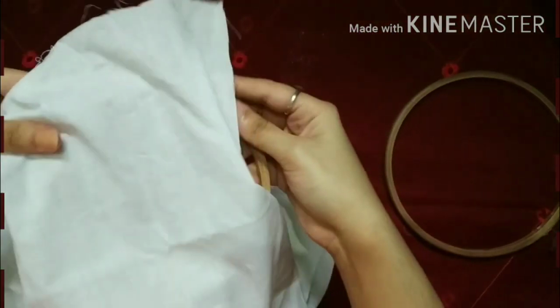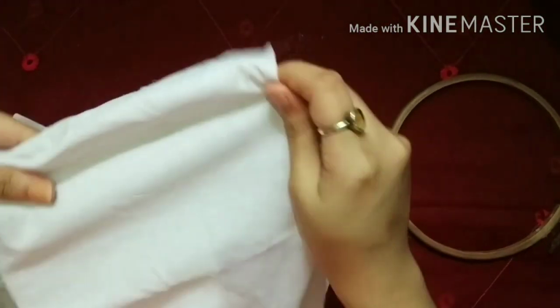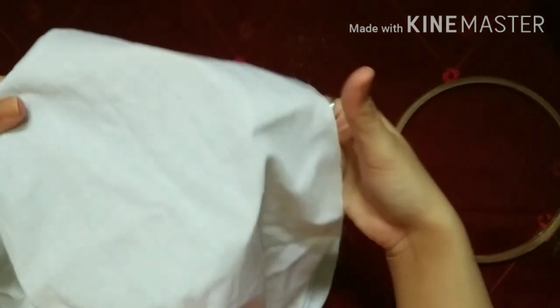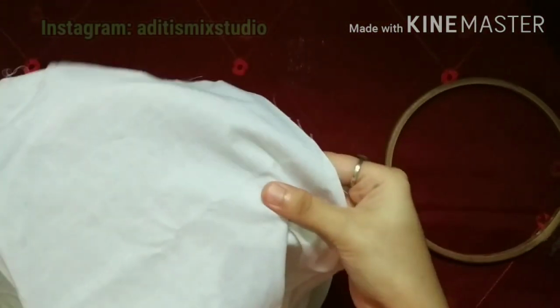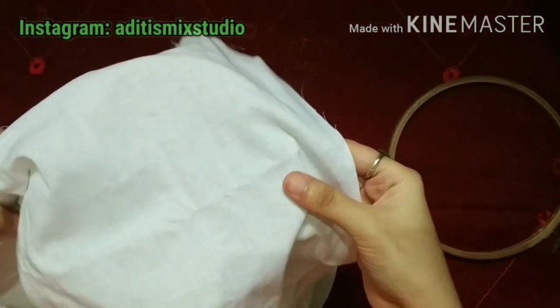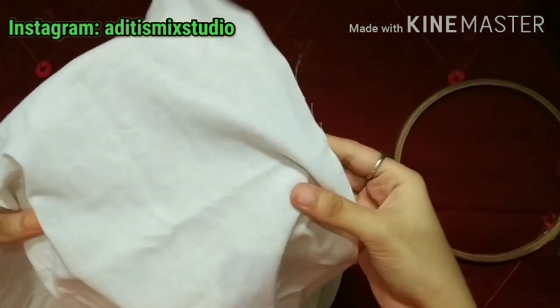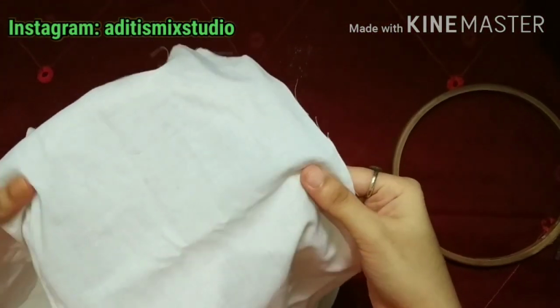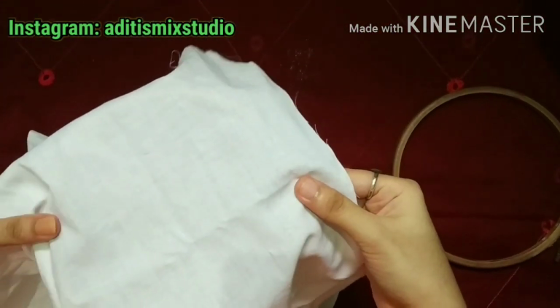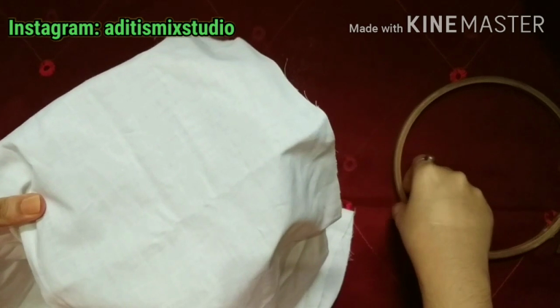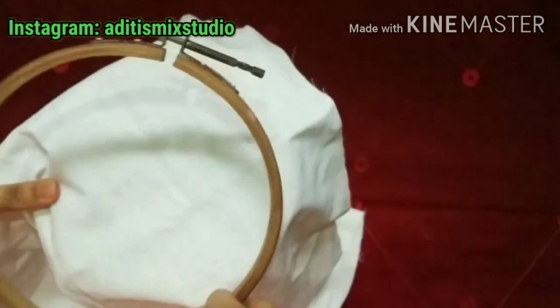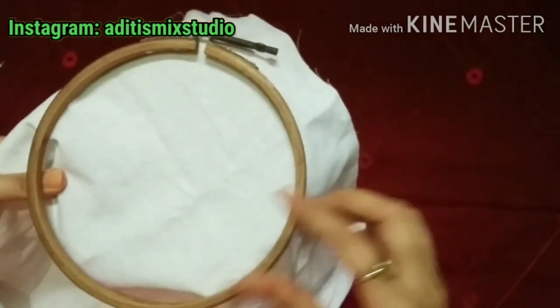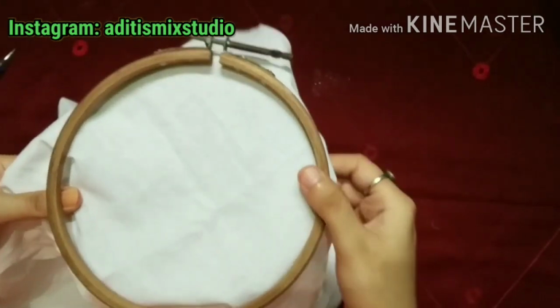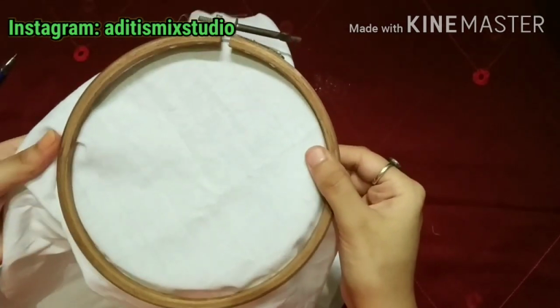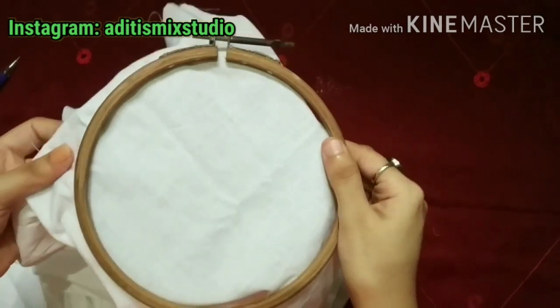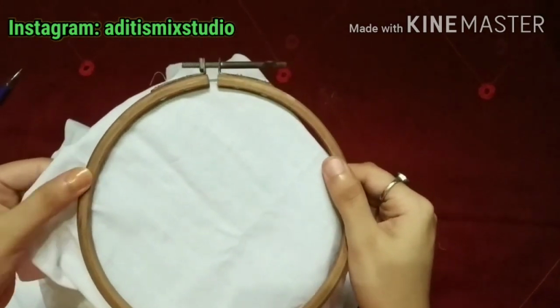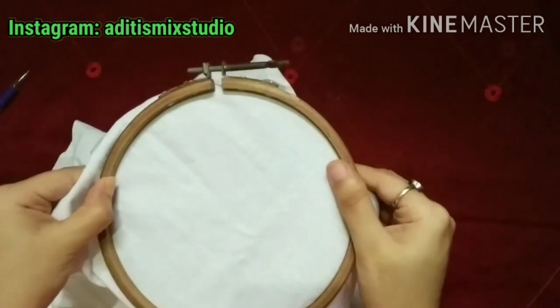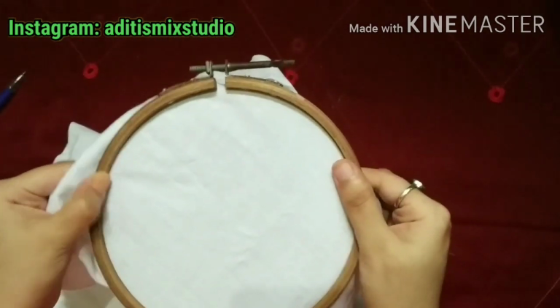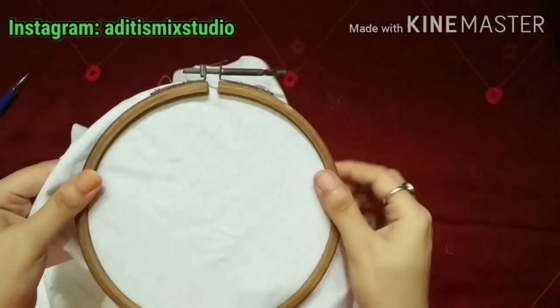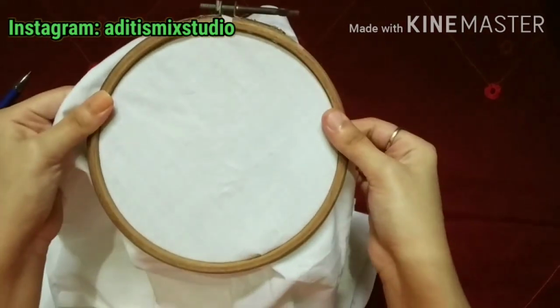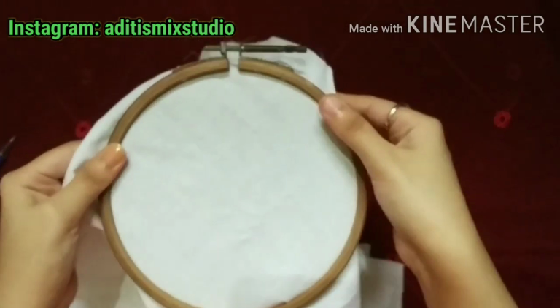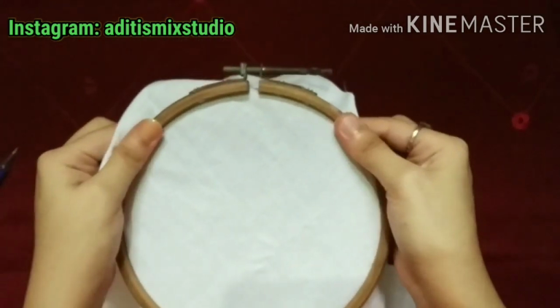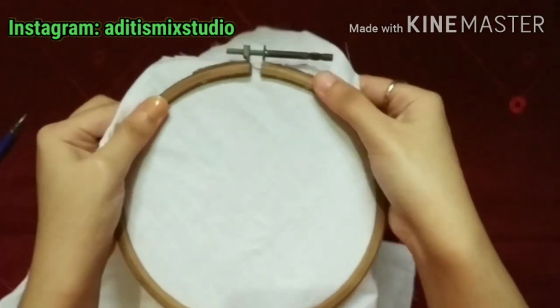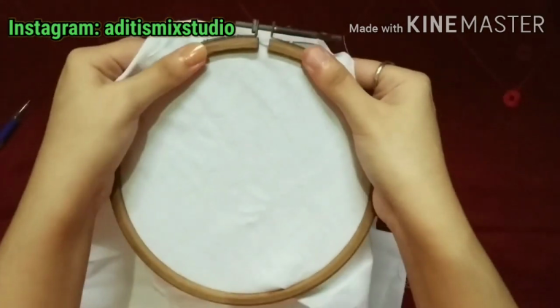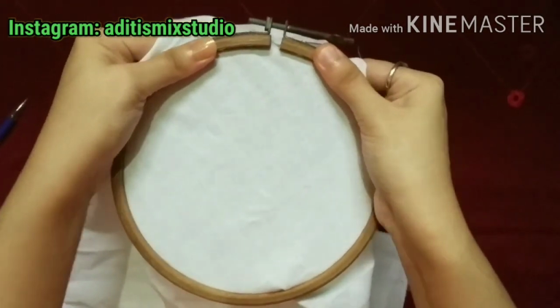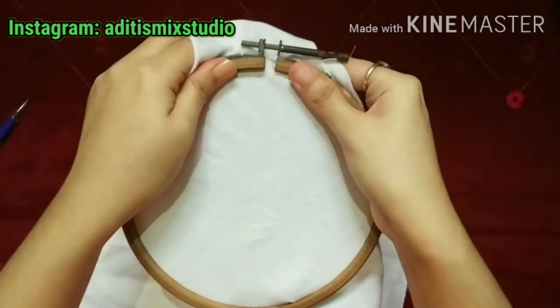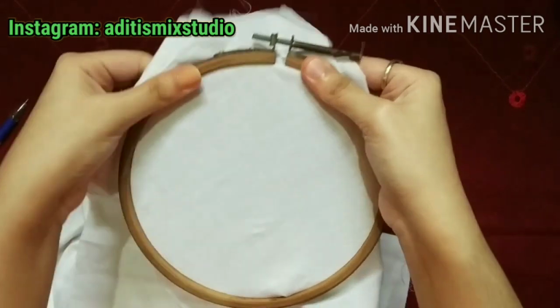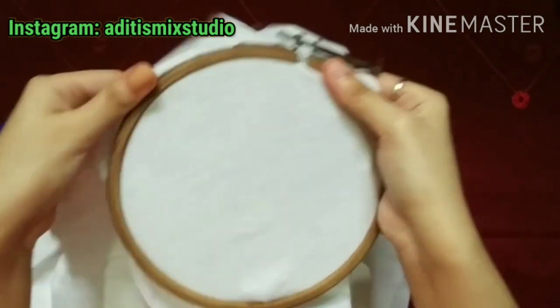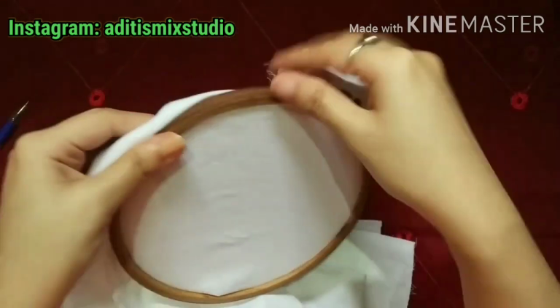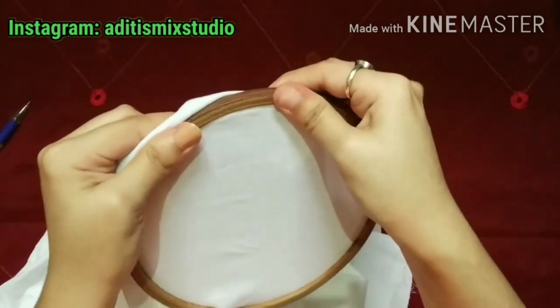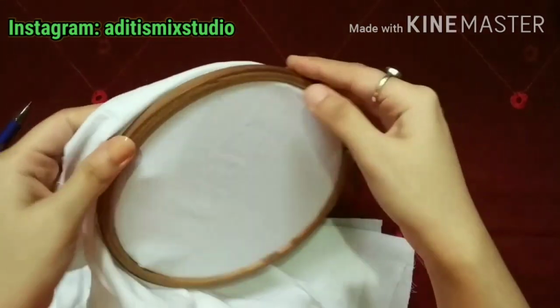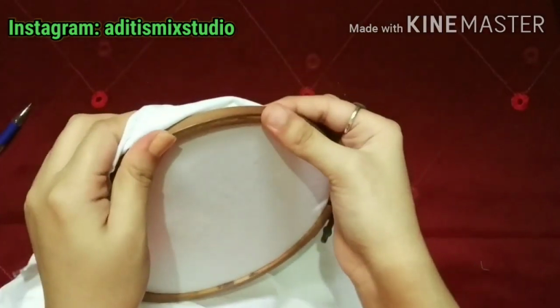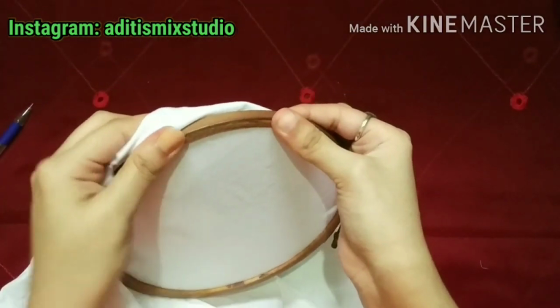Then we have to fit our fabric in the ring — not too tight and not too loose. Fit it like this.